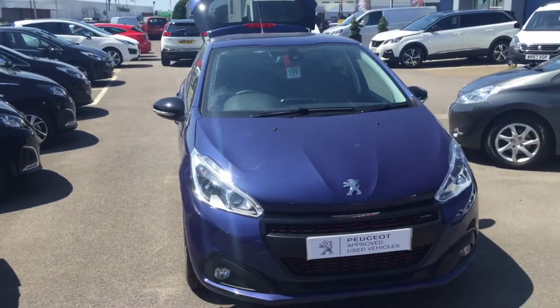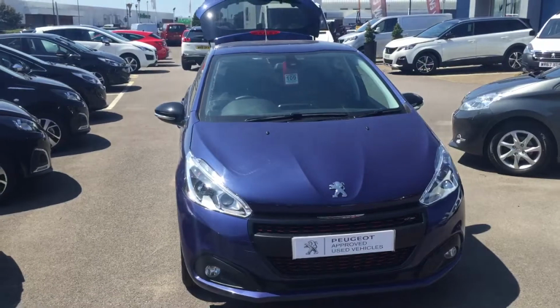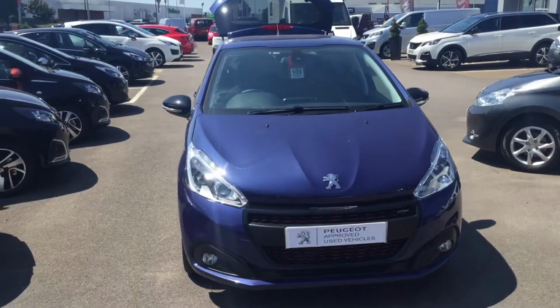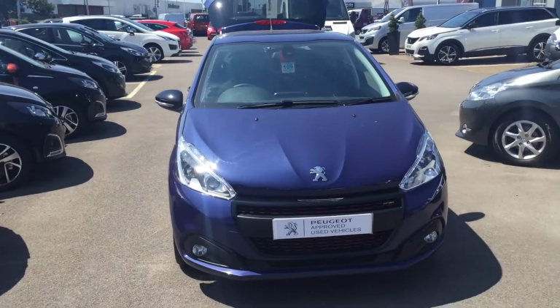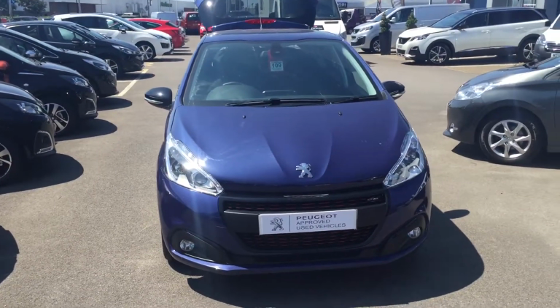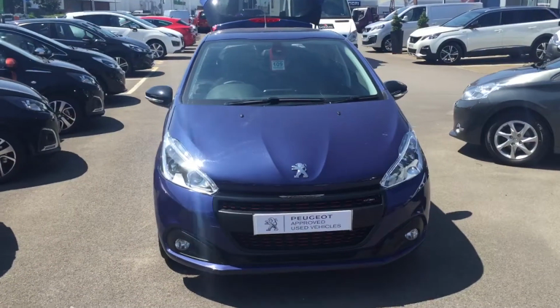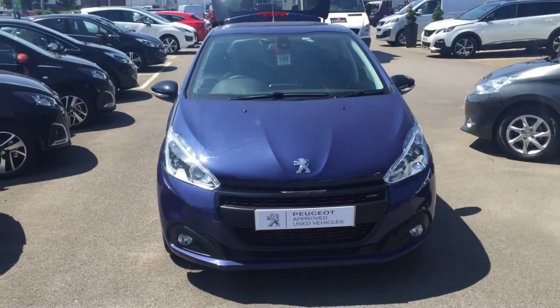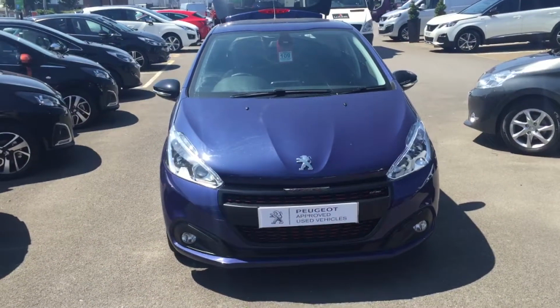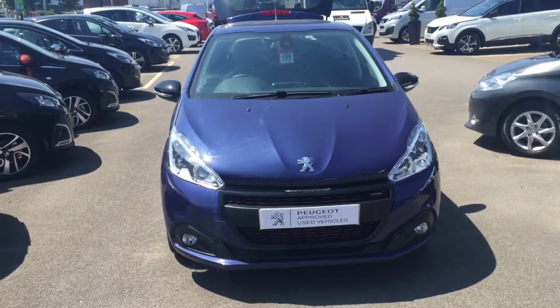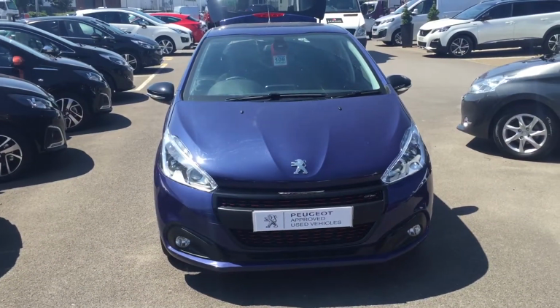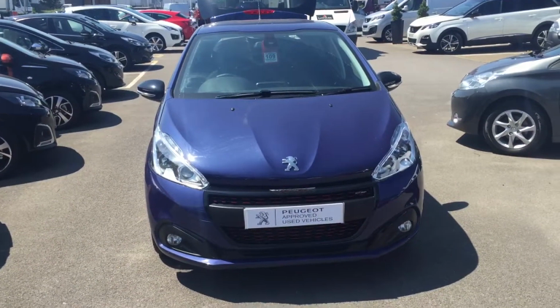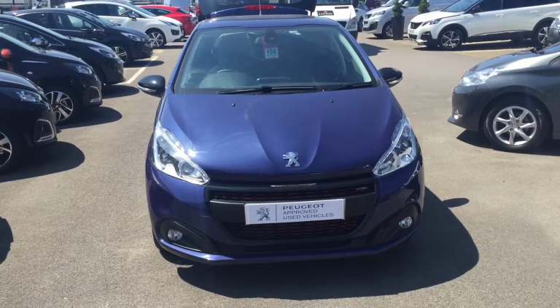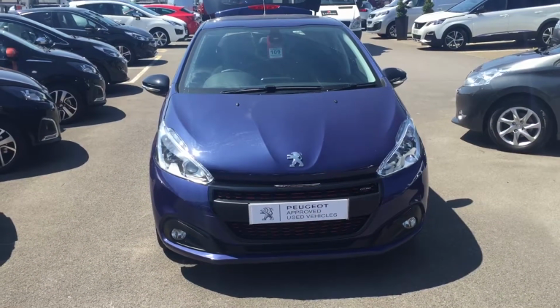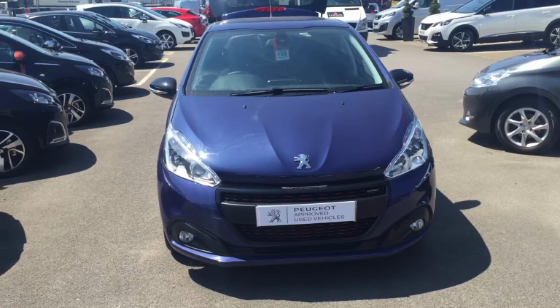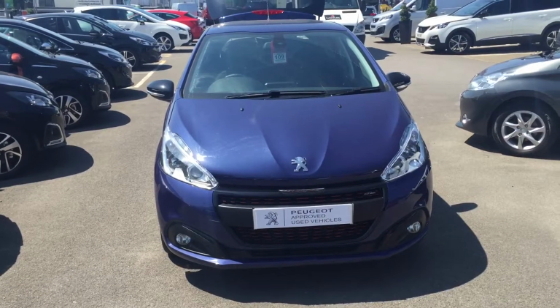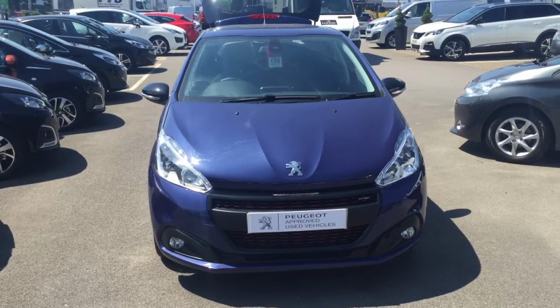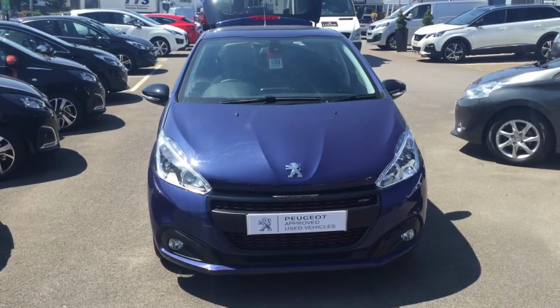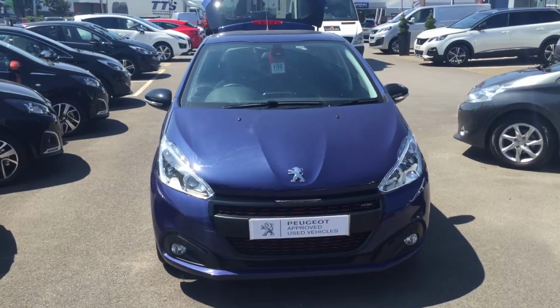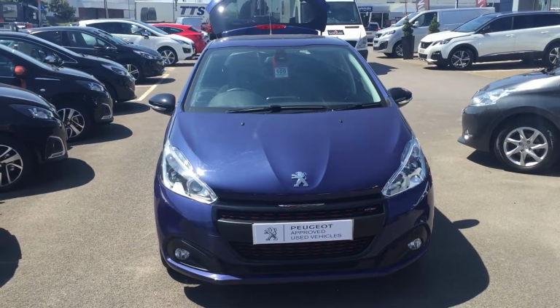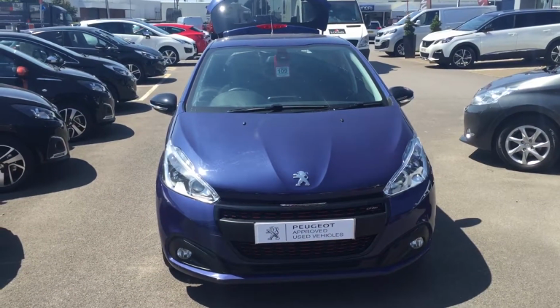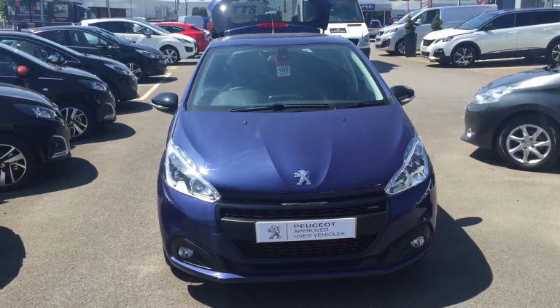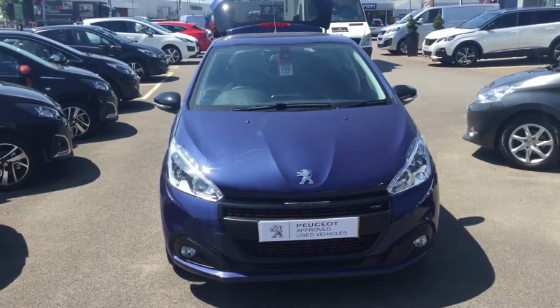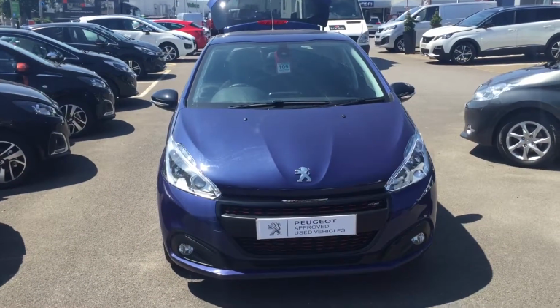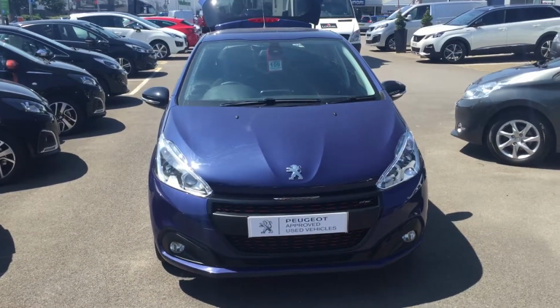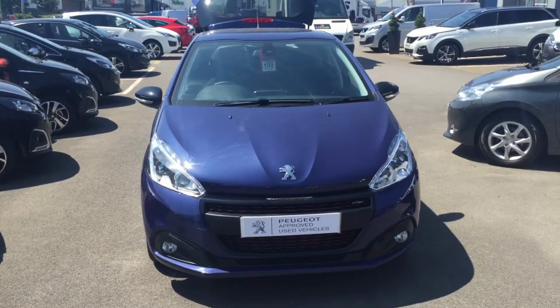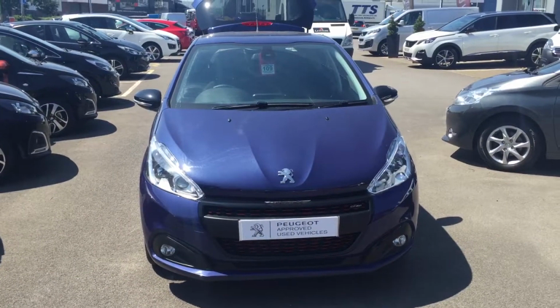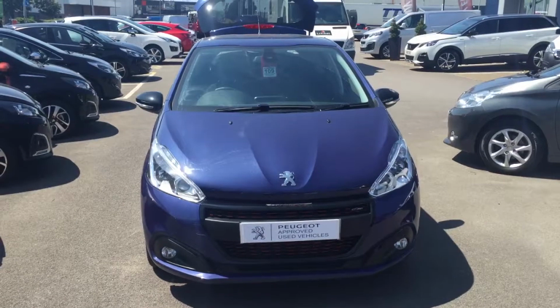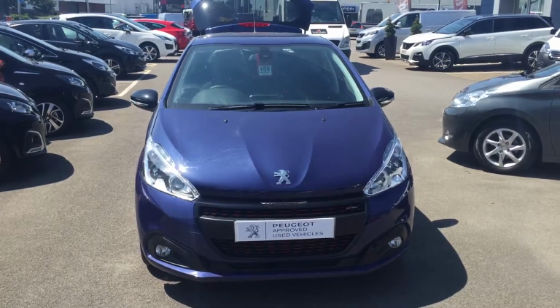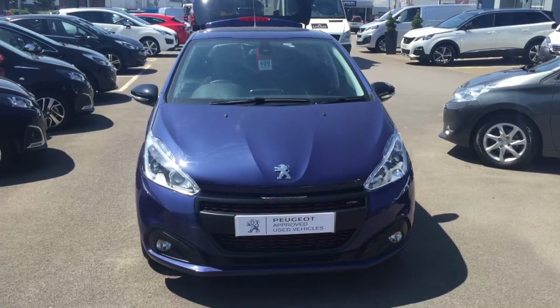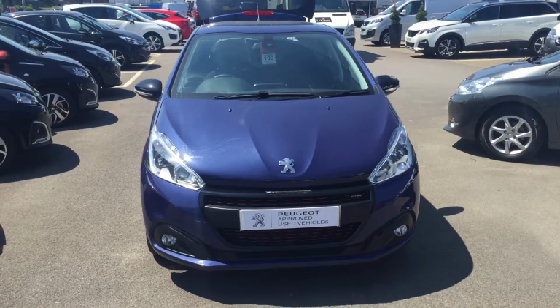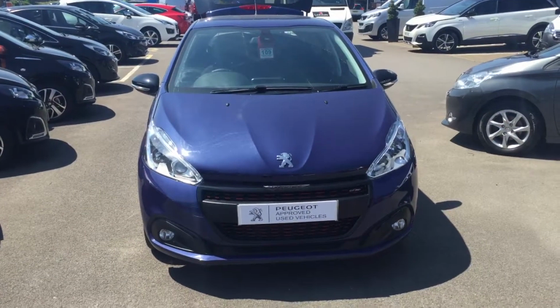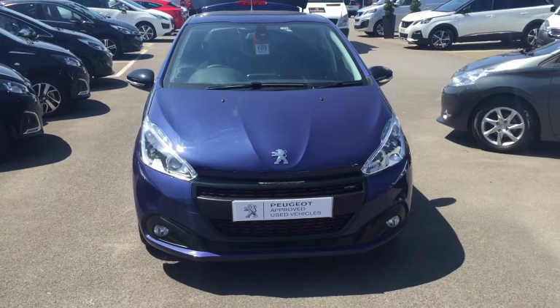So there we have it. The 208 GT Line in Virtual Blue, 17 plate, here at Howard's Peugeot Weston-super-Mare. If you have any more information please contact myself, Lee, on 01934 428888. Thank you.